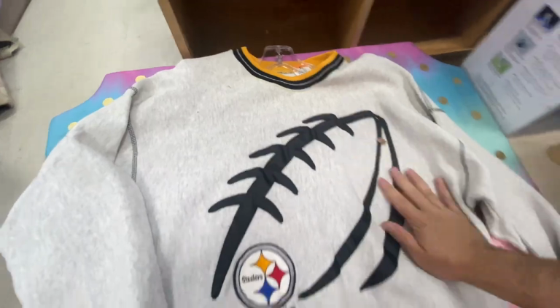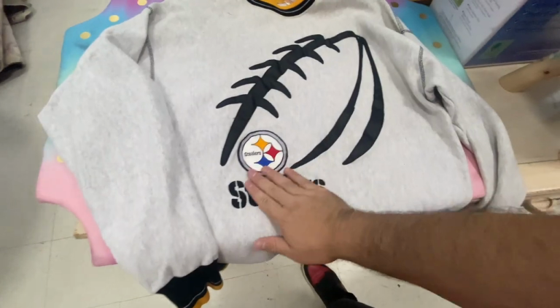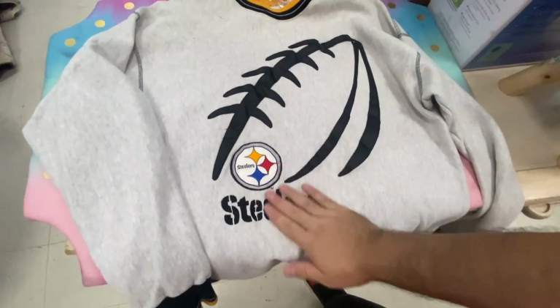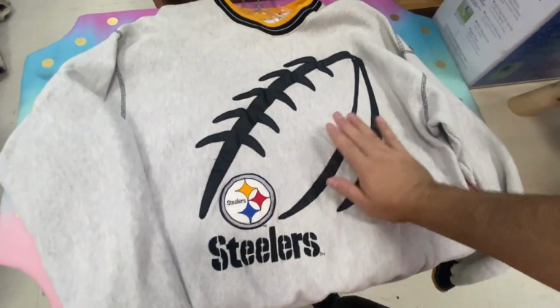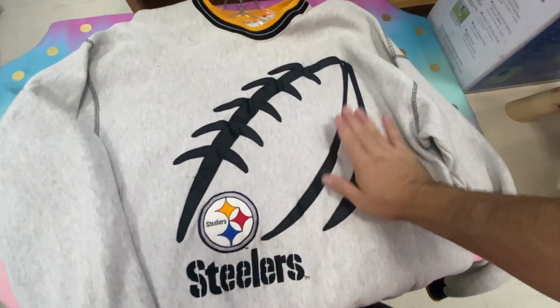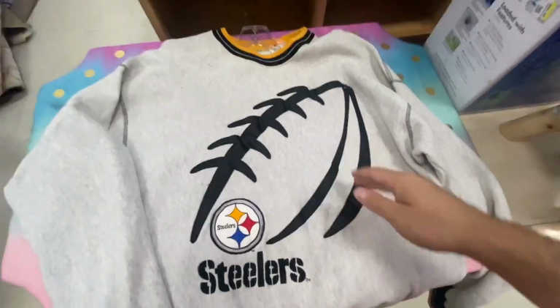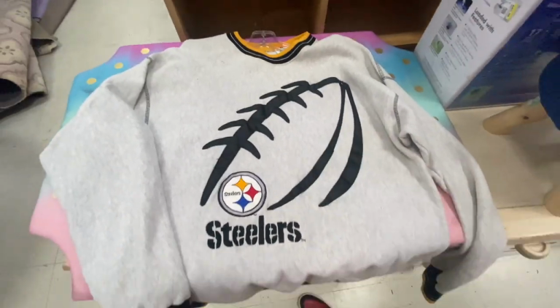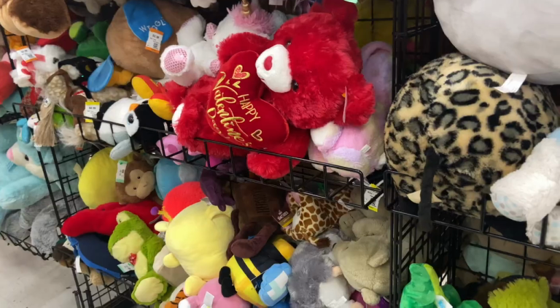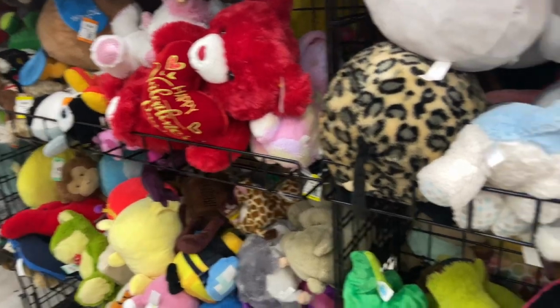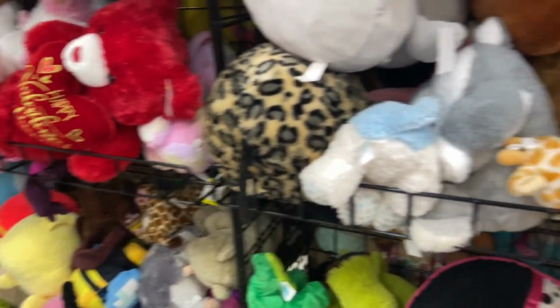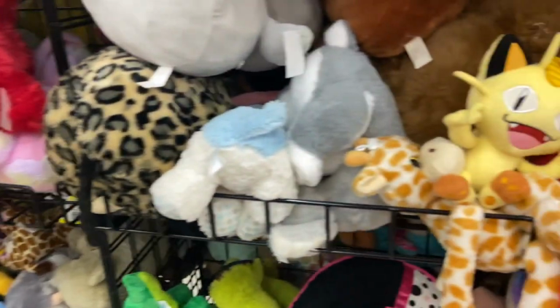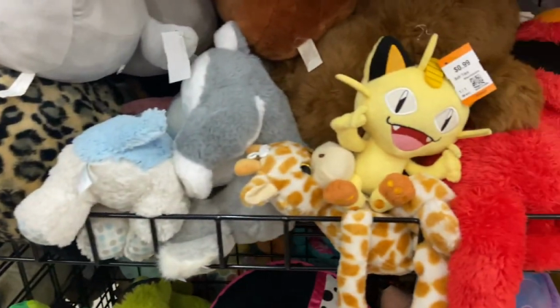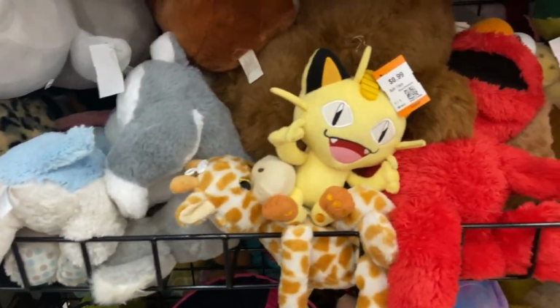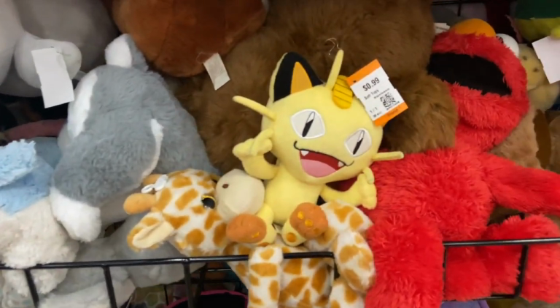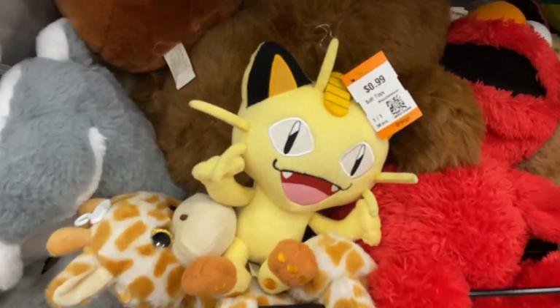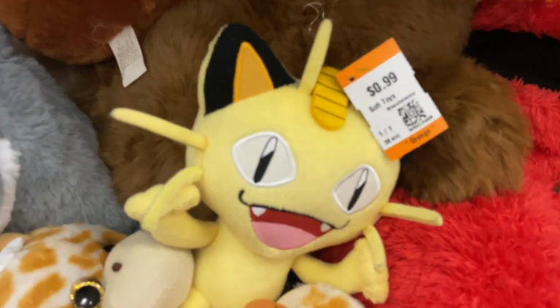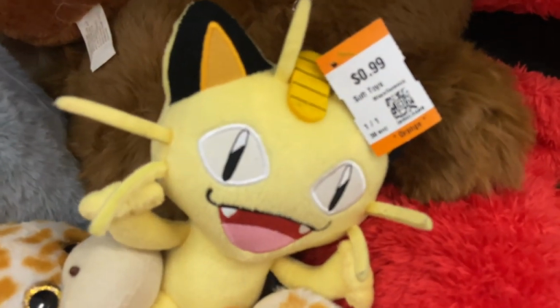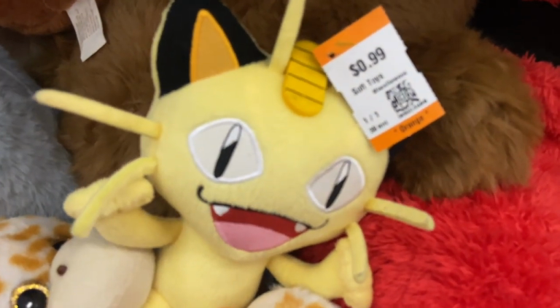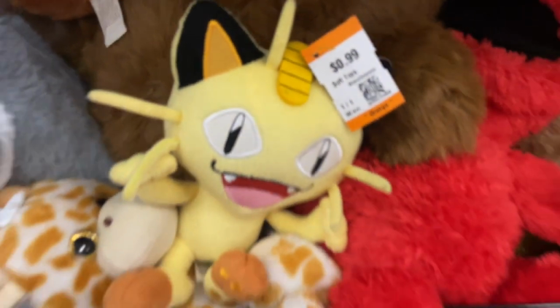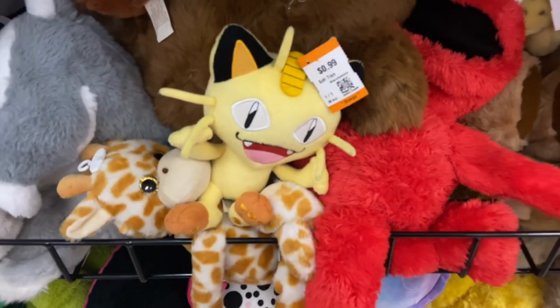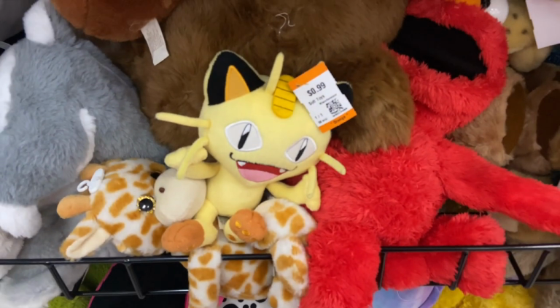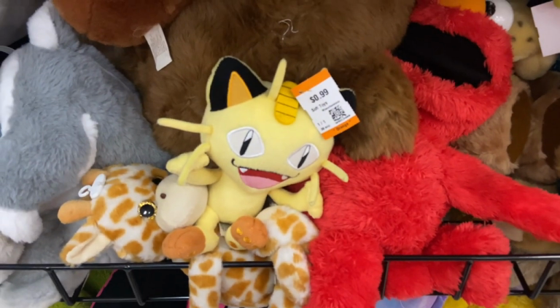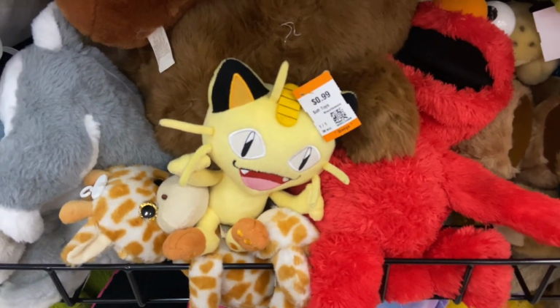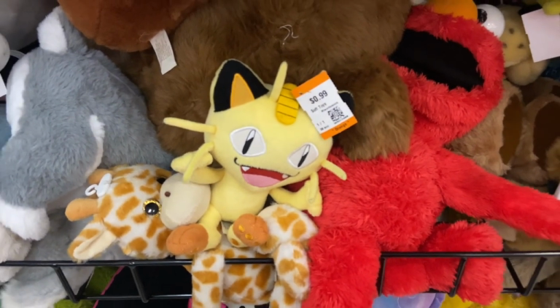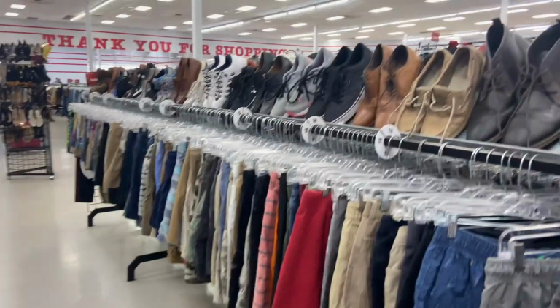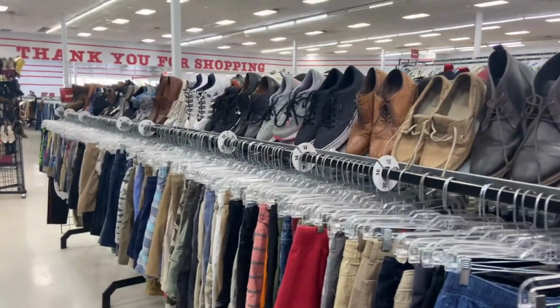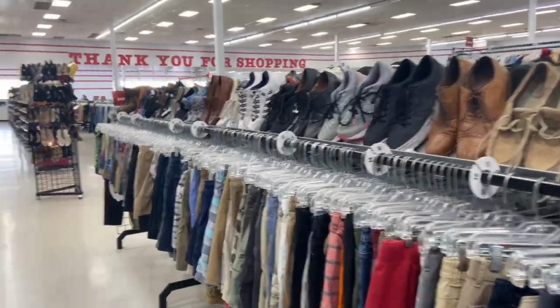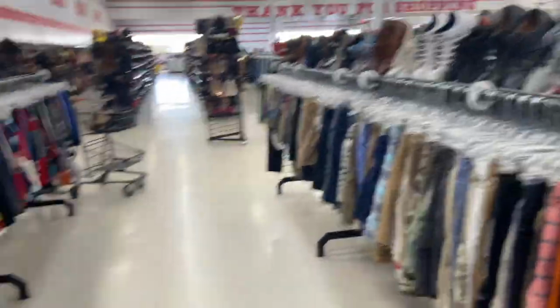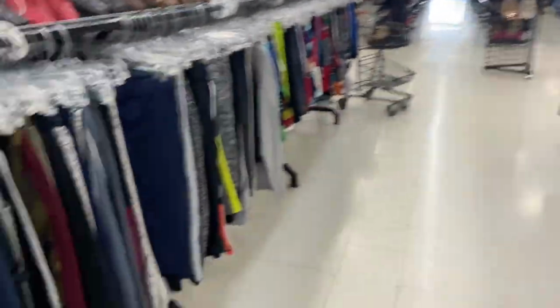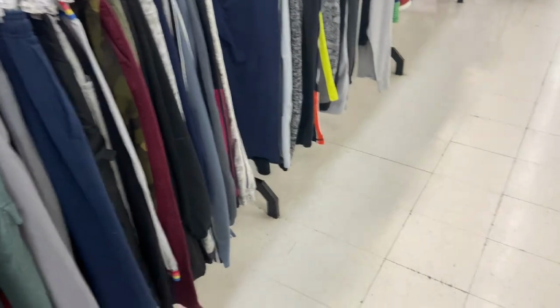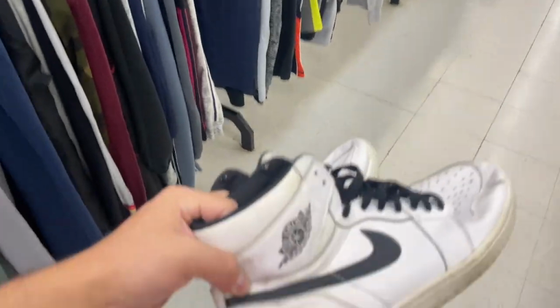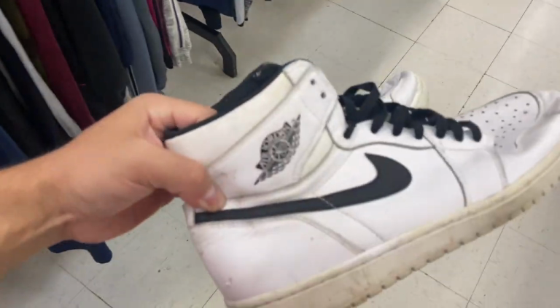For $7.98, I found the Pittsburgh Steelers crew neck by Legend Athletics, size XL — dealers embroidered and the big football print. I gotta take that for $0.99.